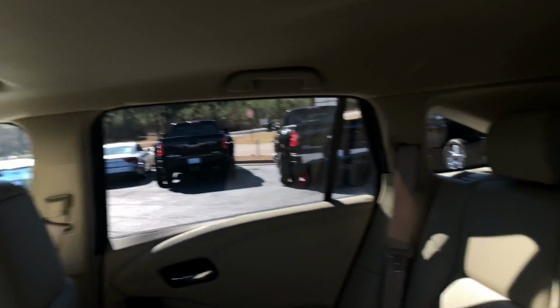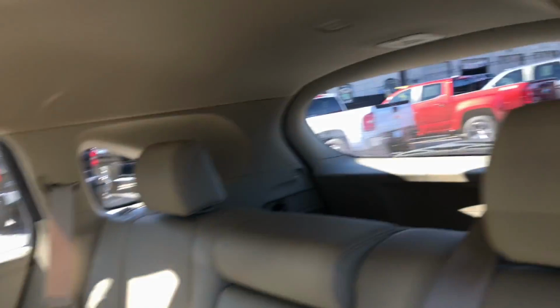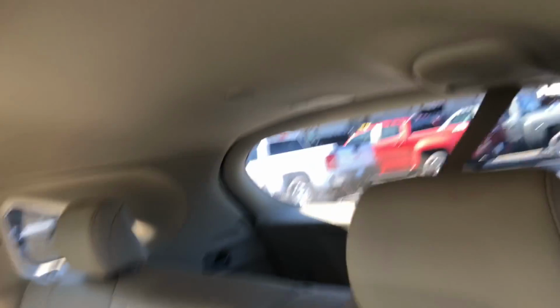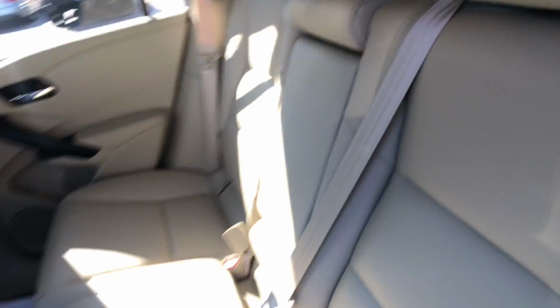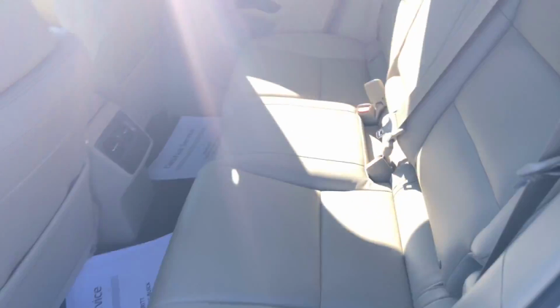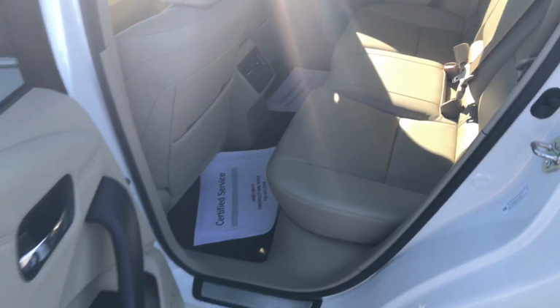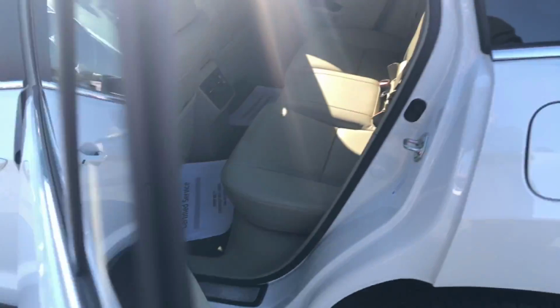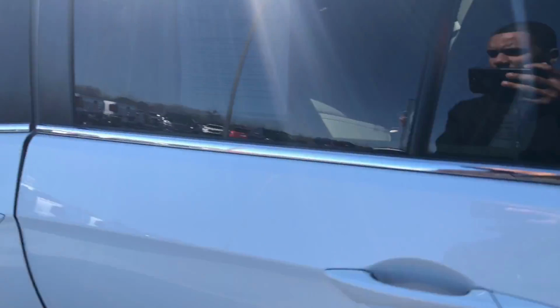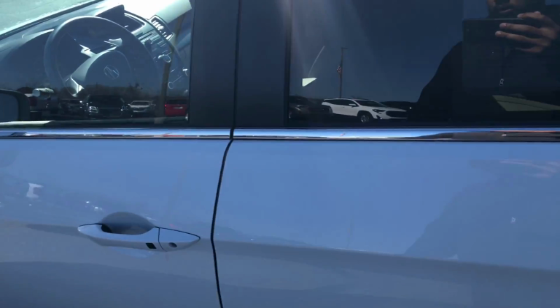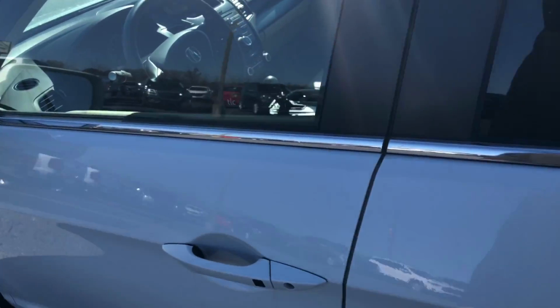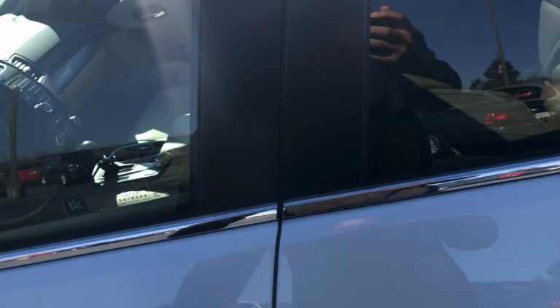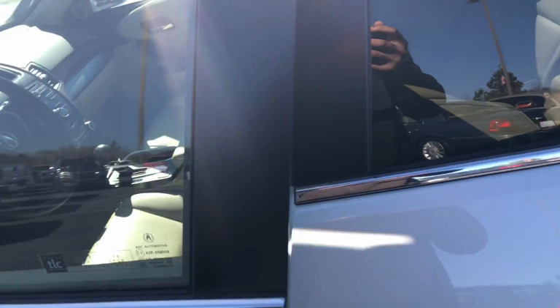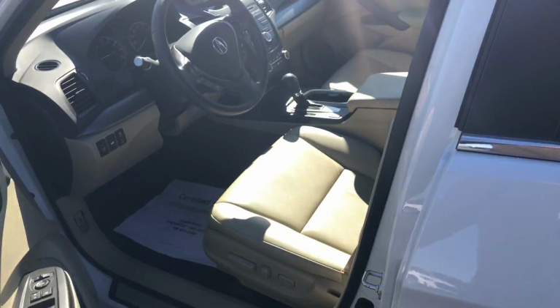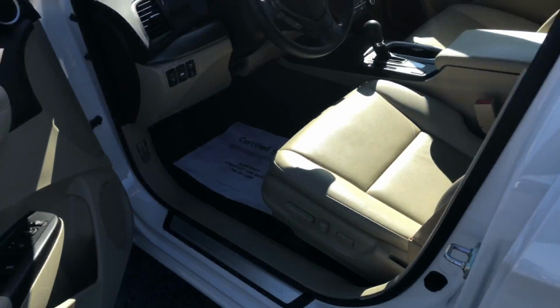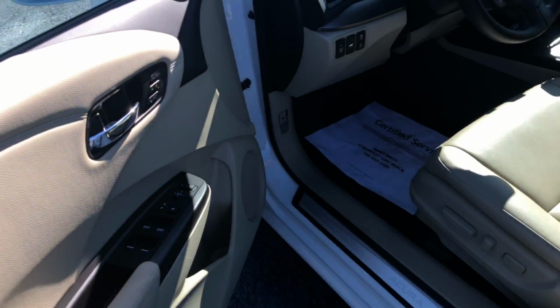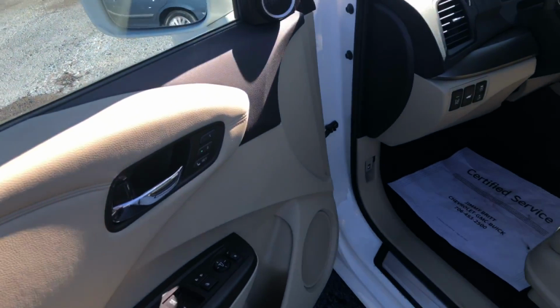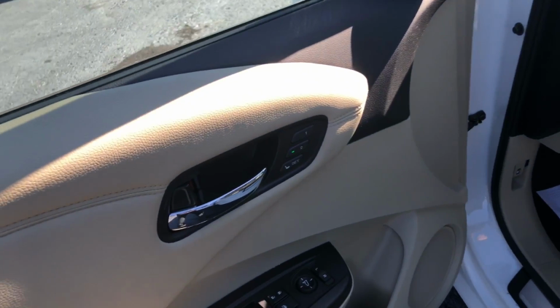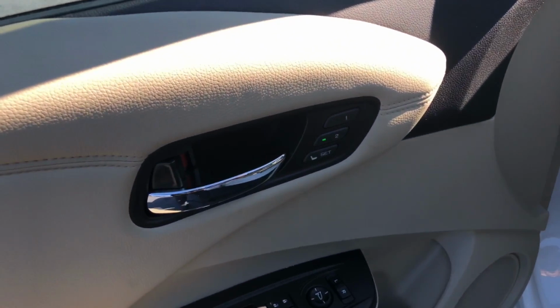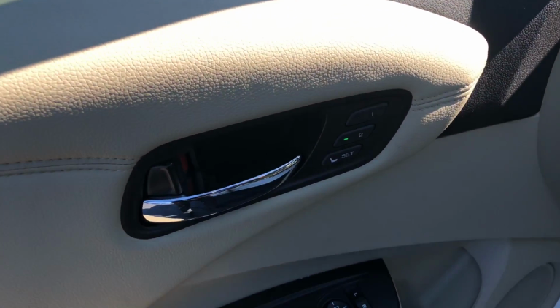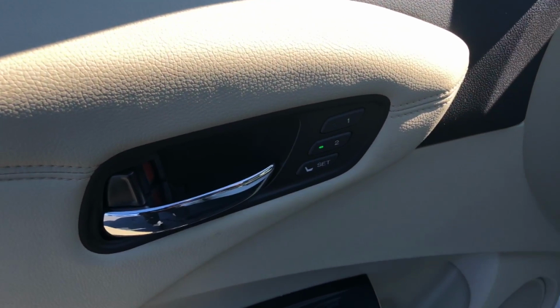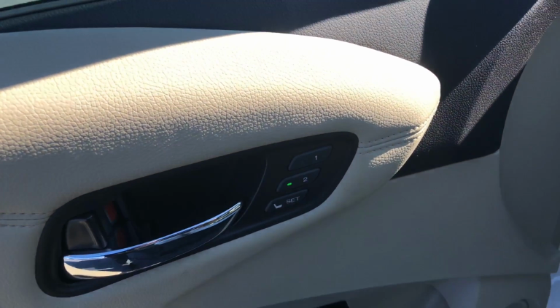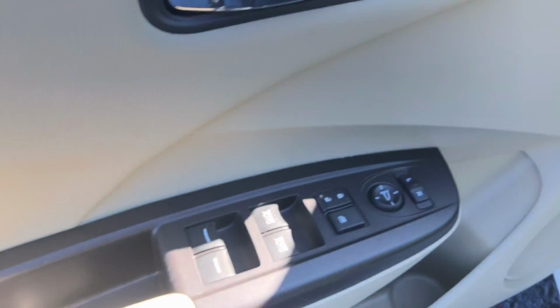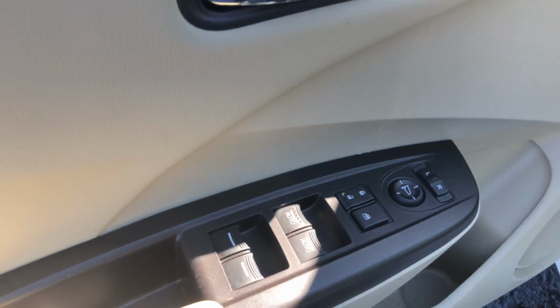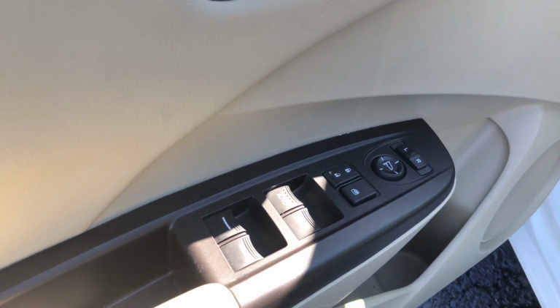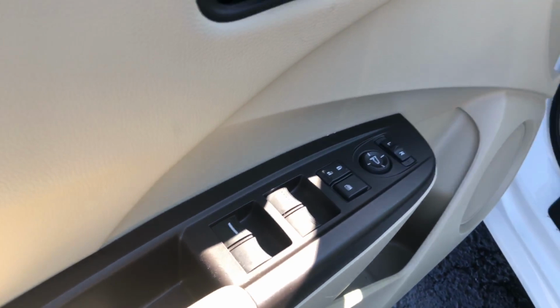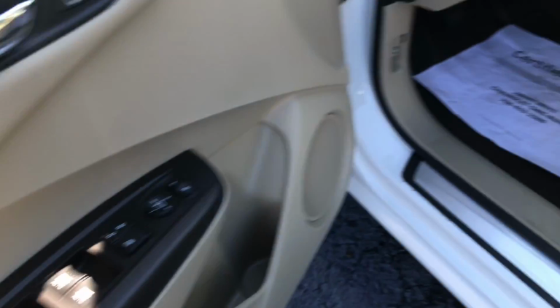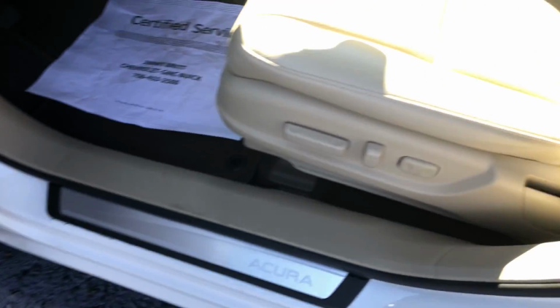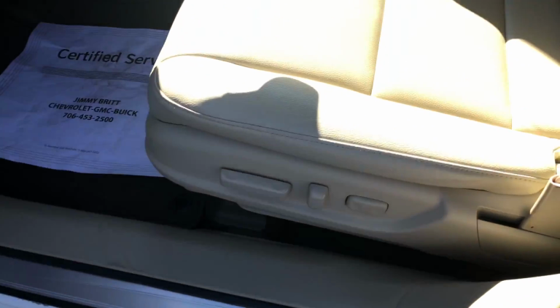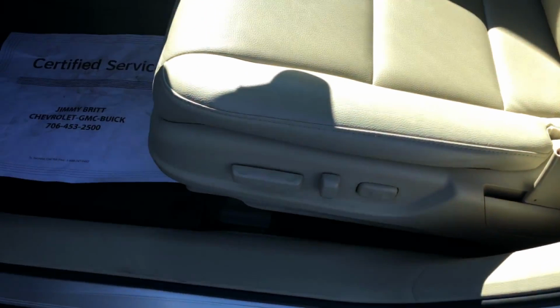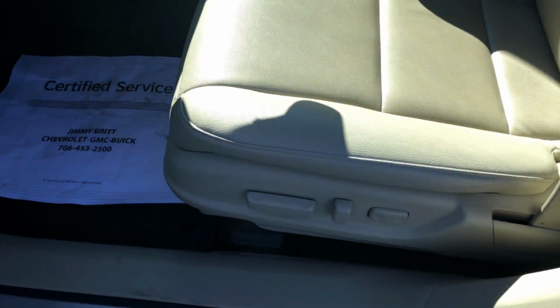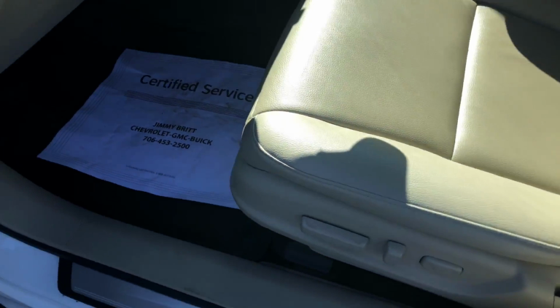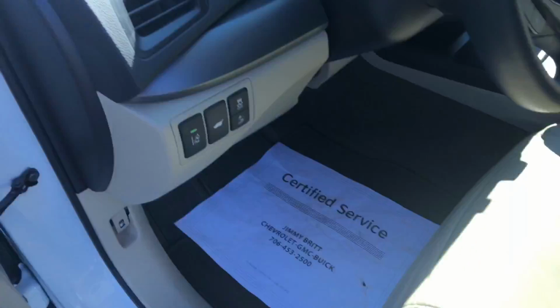Nice tan interior, rear AC vents. It does come with a sunroof, just wanted to give you a full visual. You've got your dual memory seat settings, of course power windows, mirrors, and locks, and six-way power adjustable seating.